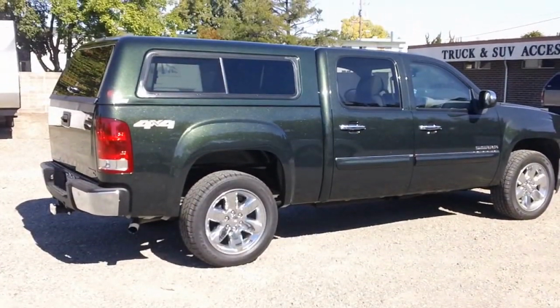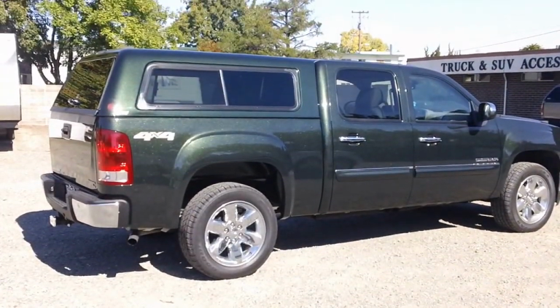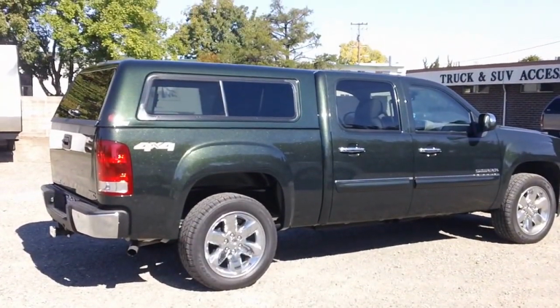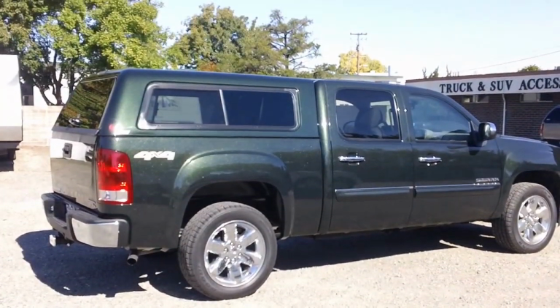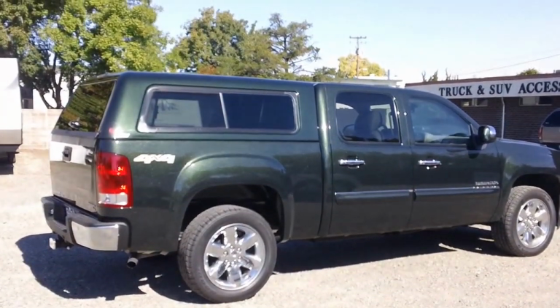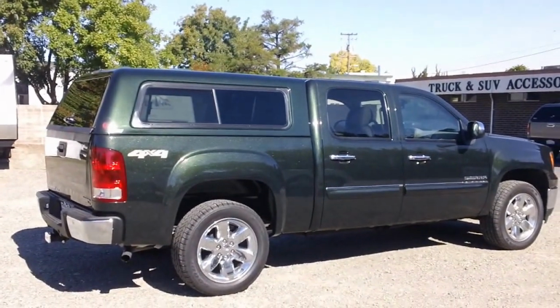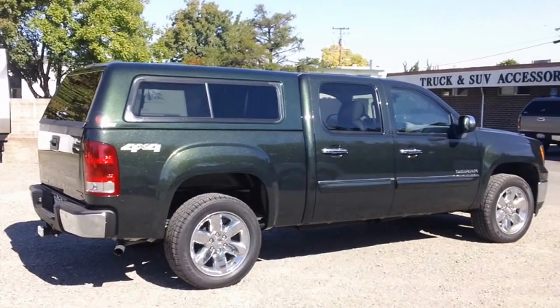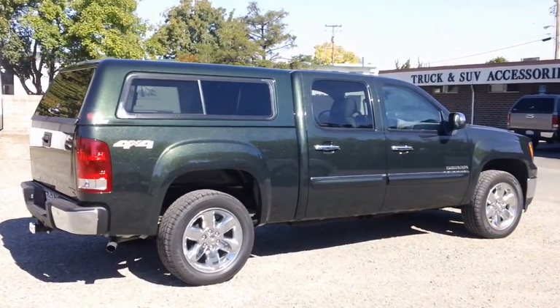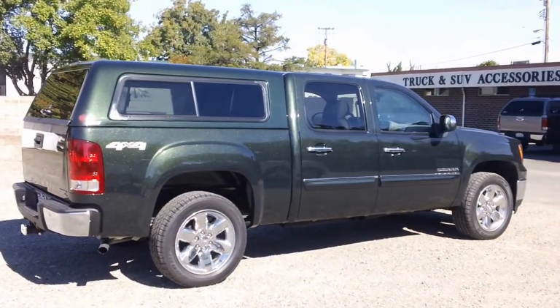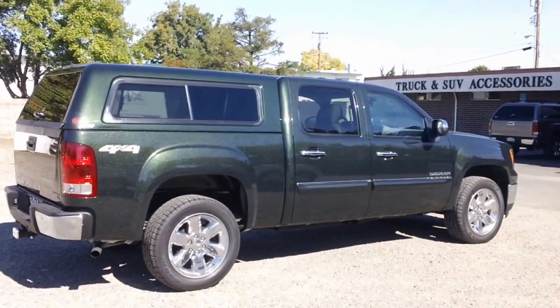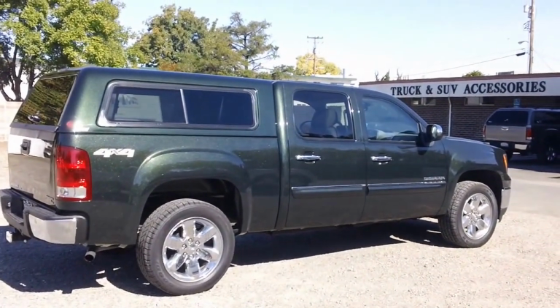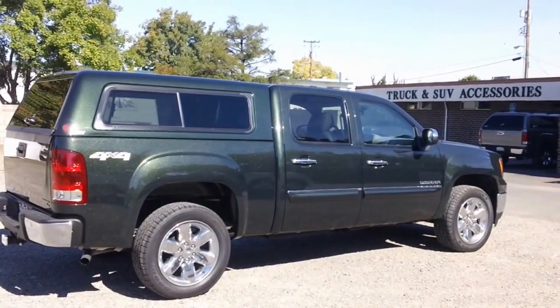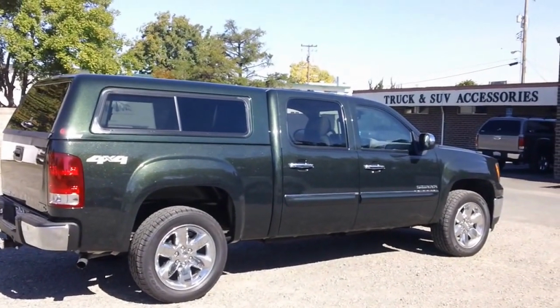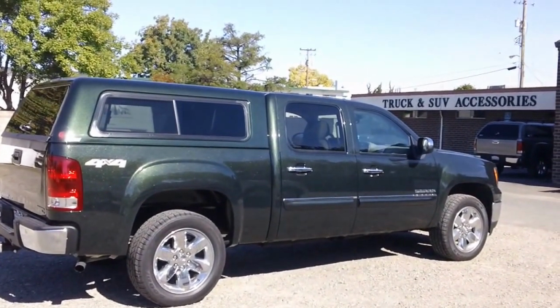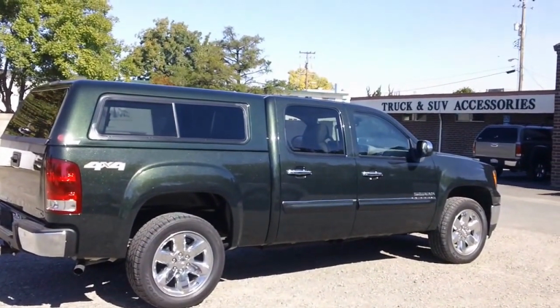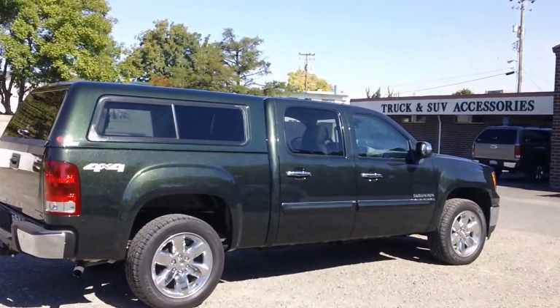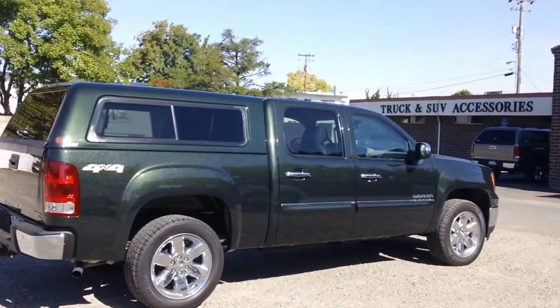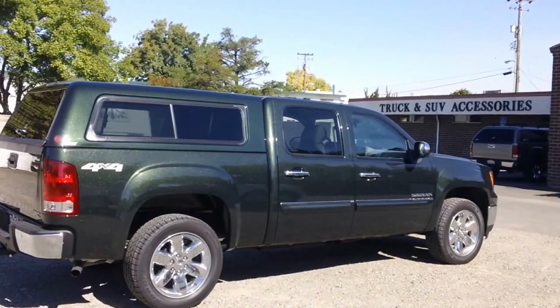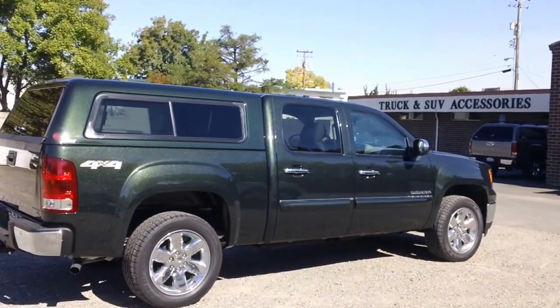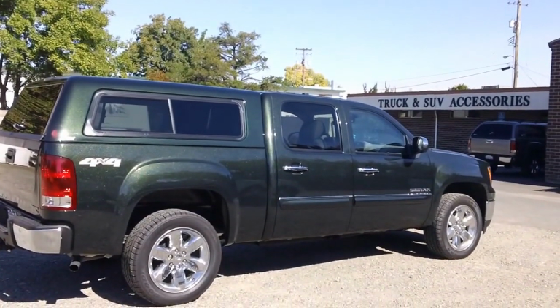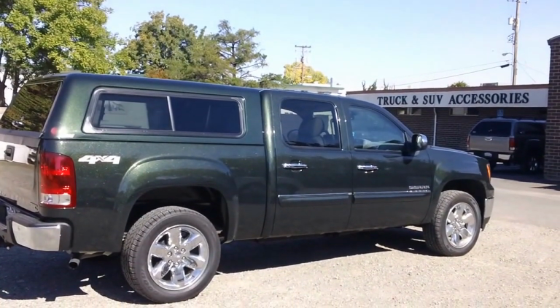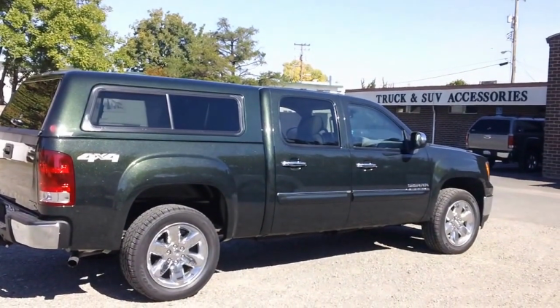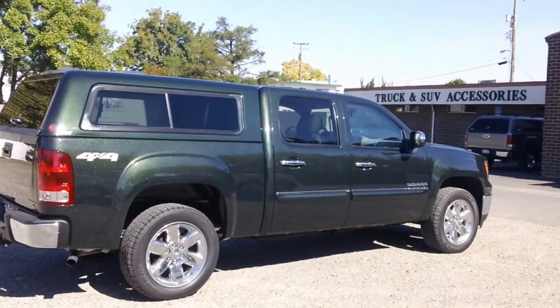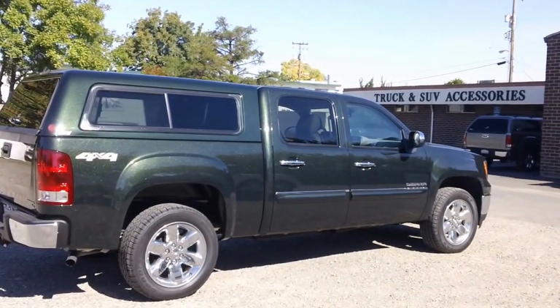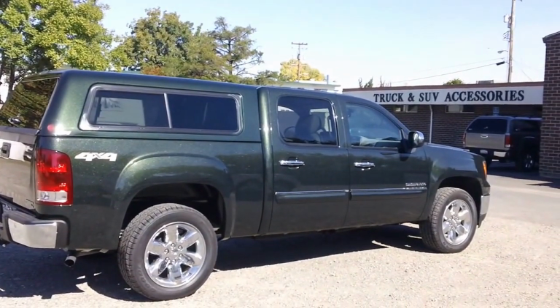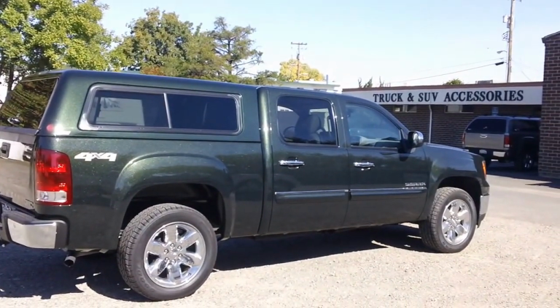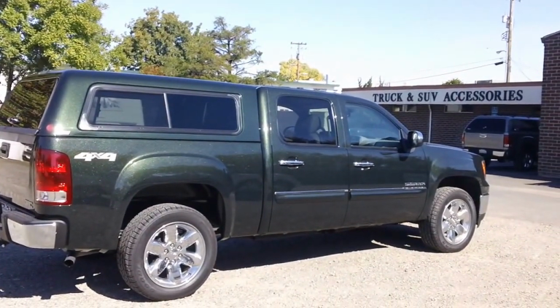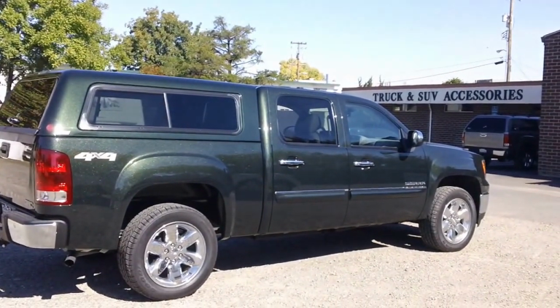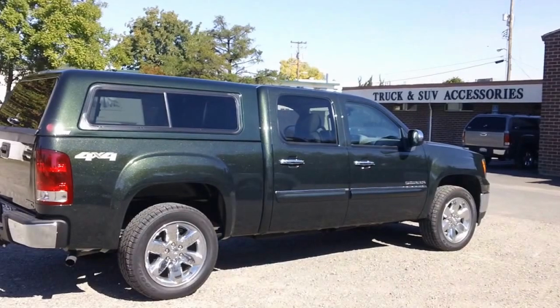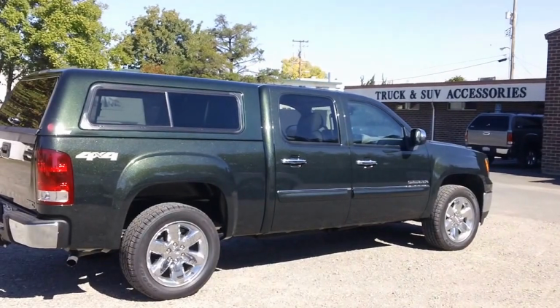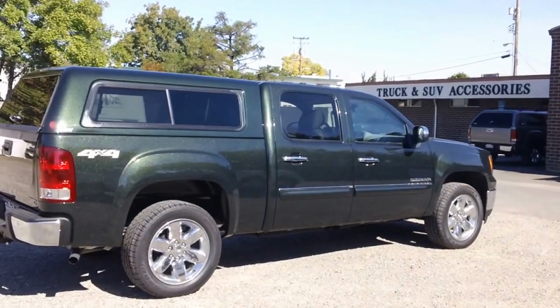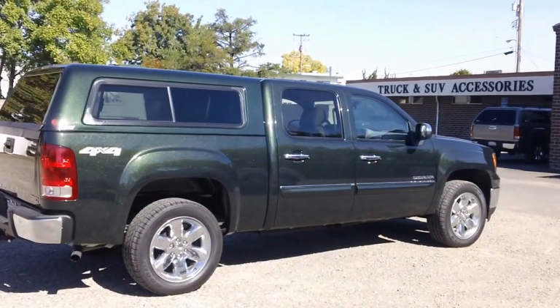Hey everybody, it's Kevin from Back of Valley Truck. This is a 2013 GMC Crew Cab 1500 with the extra short bed. This is the ARE X series shell — it's kind of a cross between the Z series and the CX series.